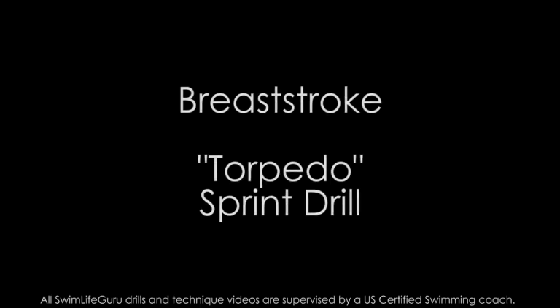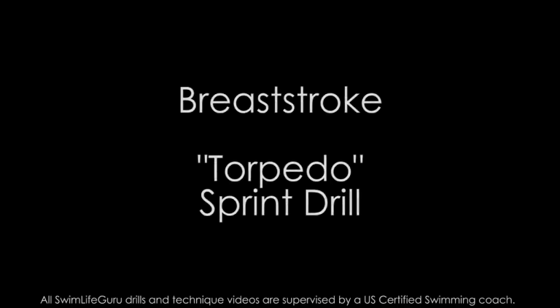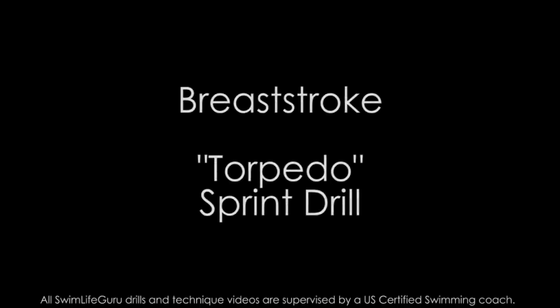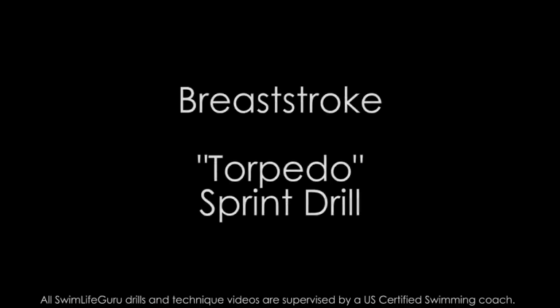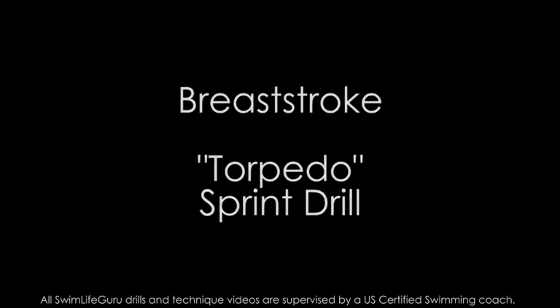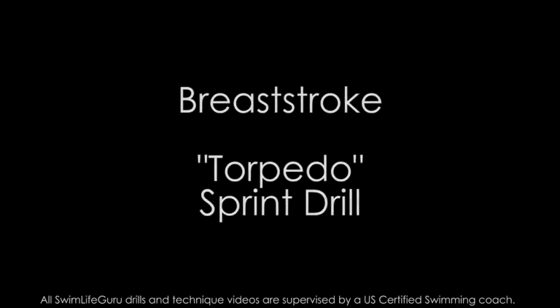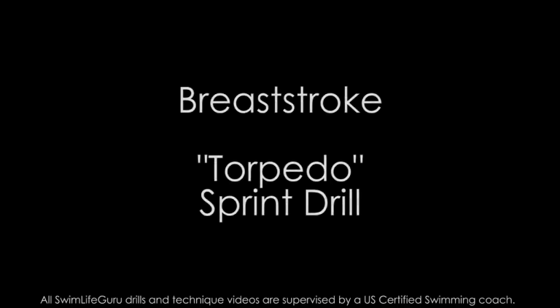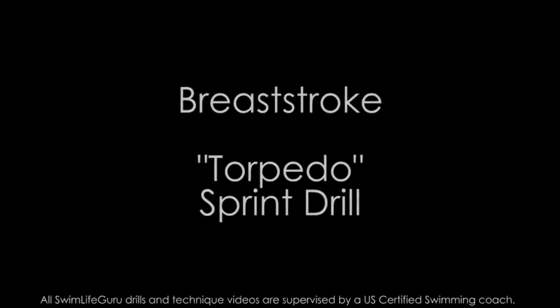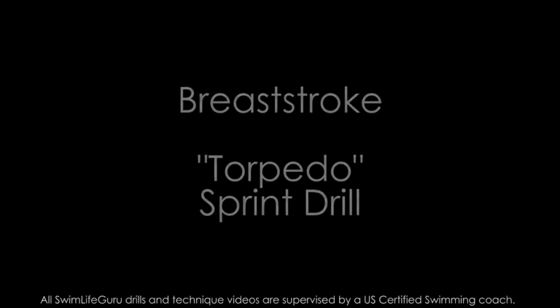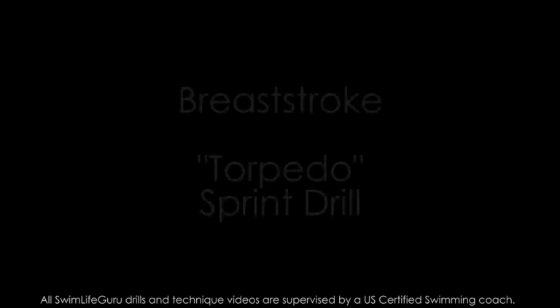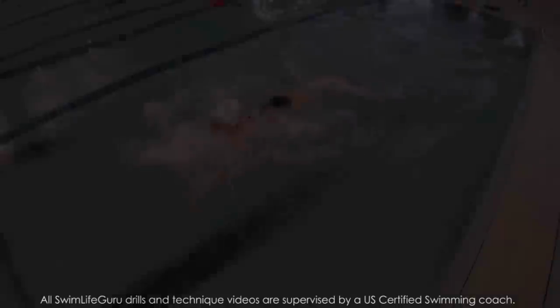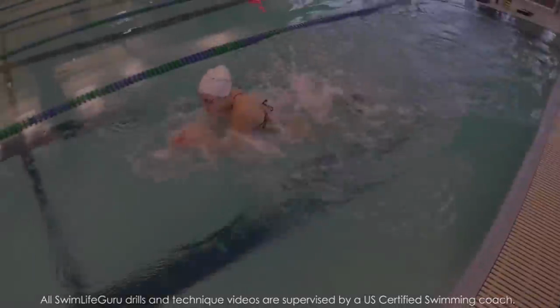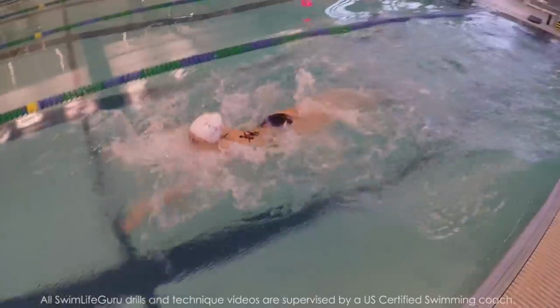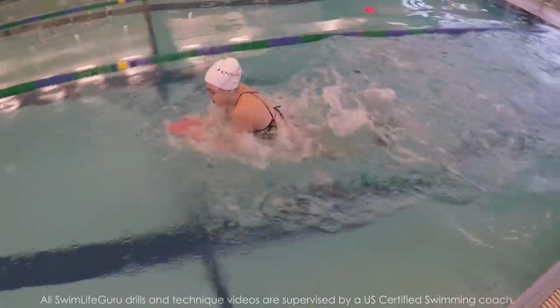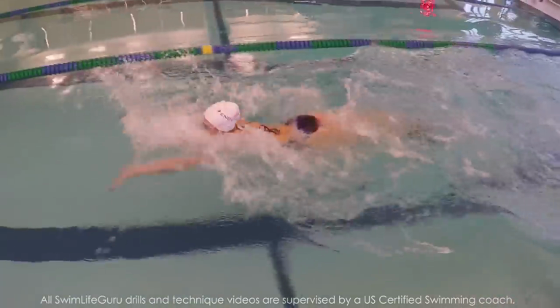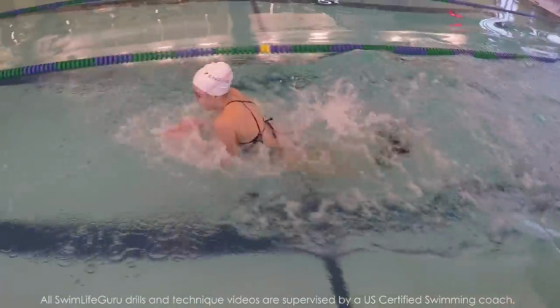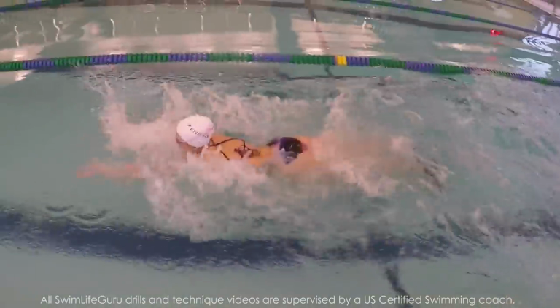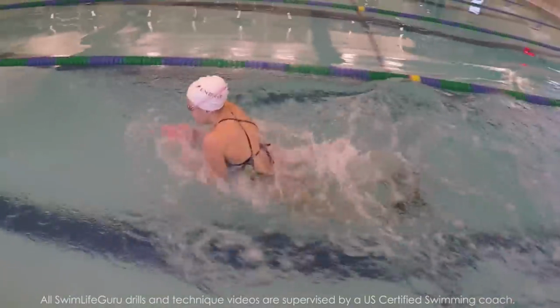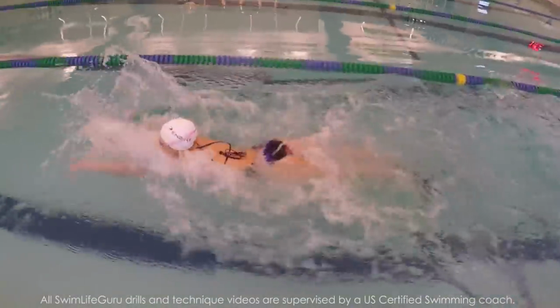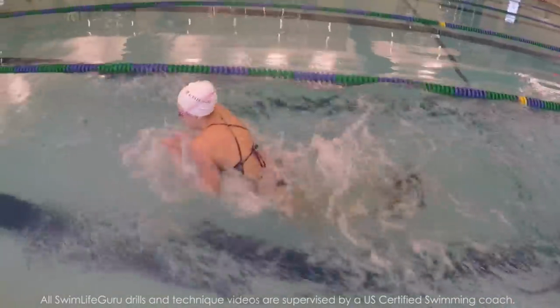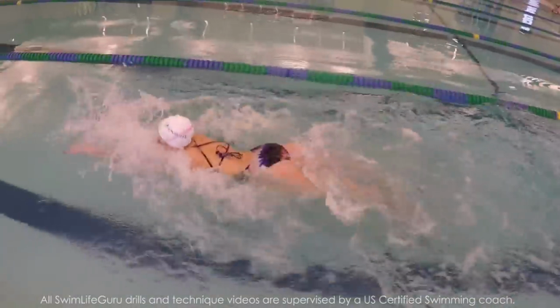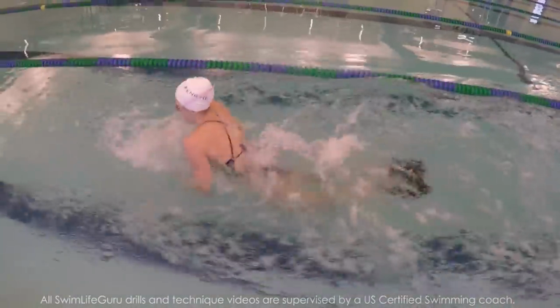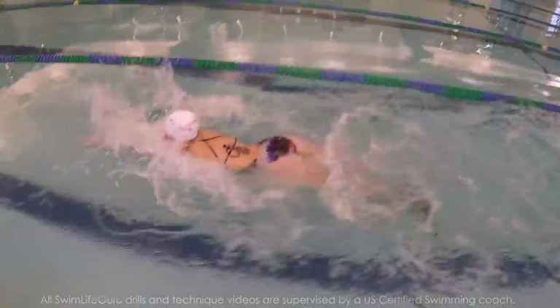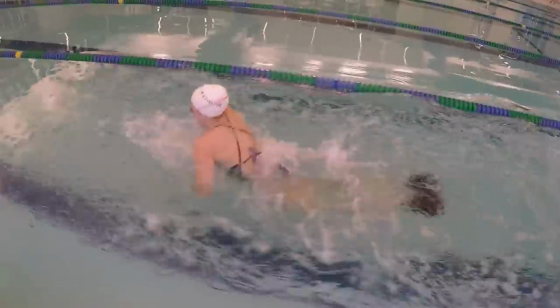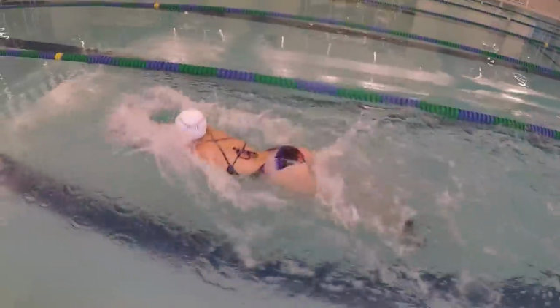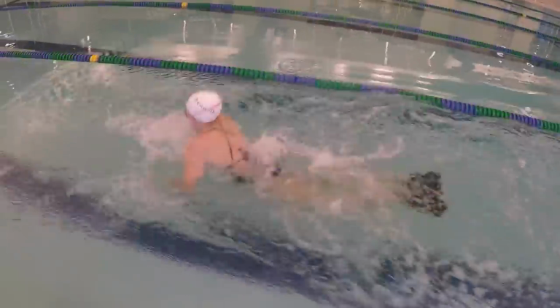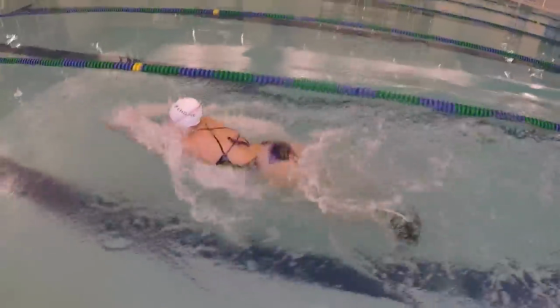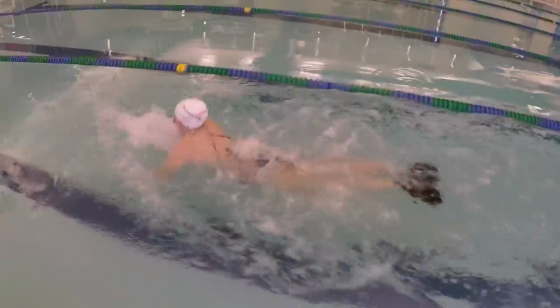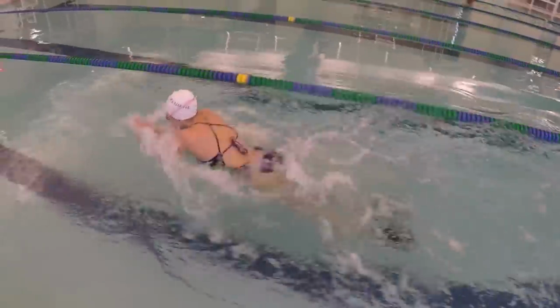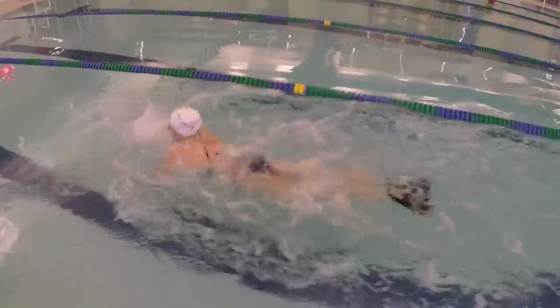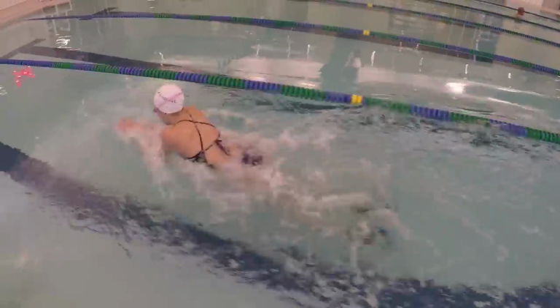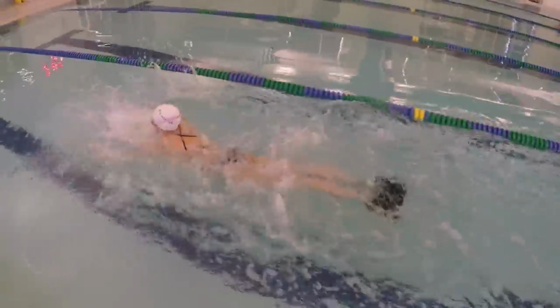Hey guys! I have a quick drill for you to improve your breaststroke sprint called the dolphin kick torpedo drill. Fins are optional for this but I think it's easier to have a faster turnover with them, so I'll be using fins for this drill.